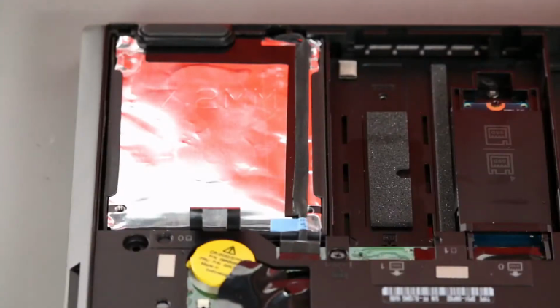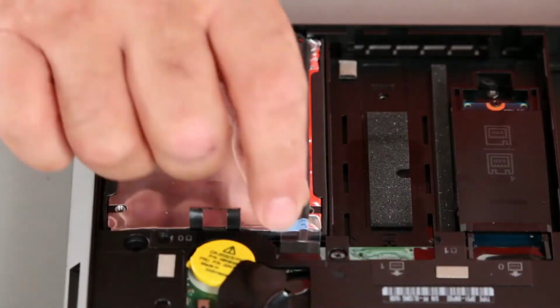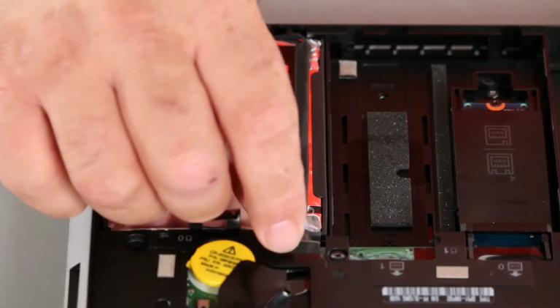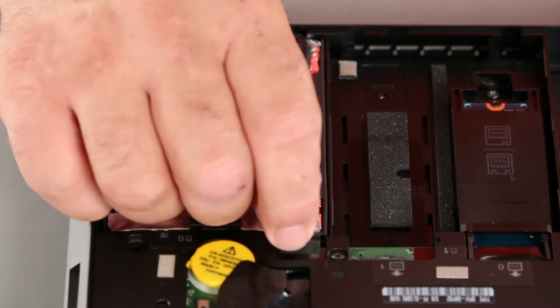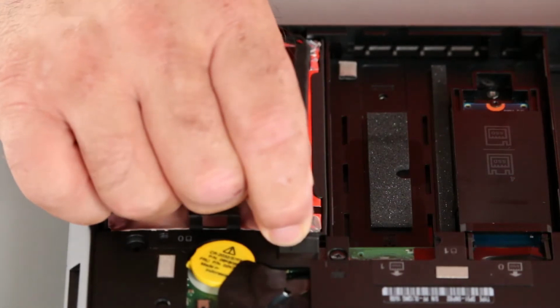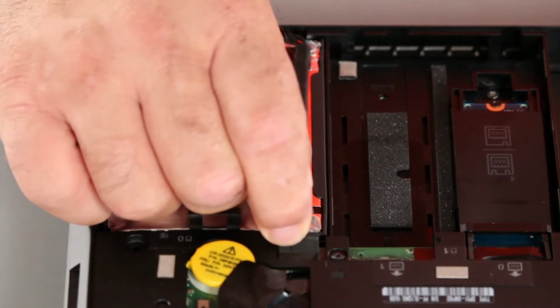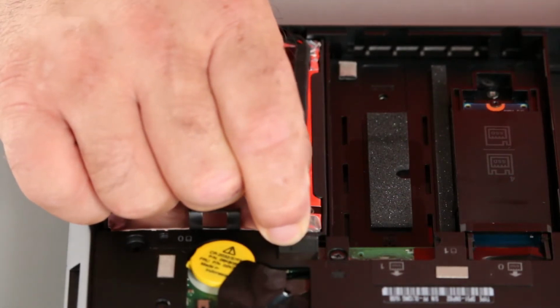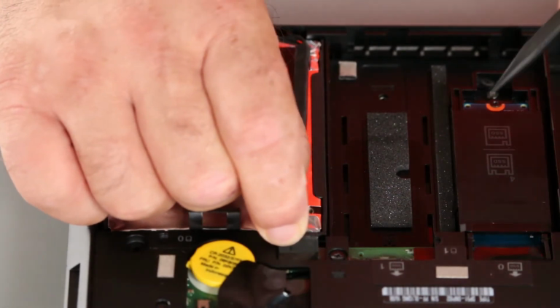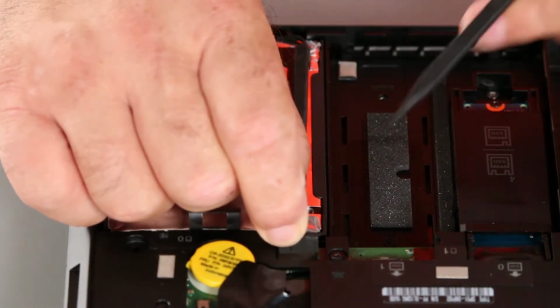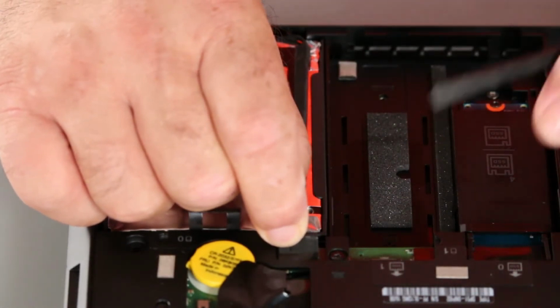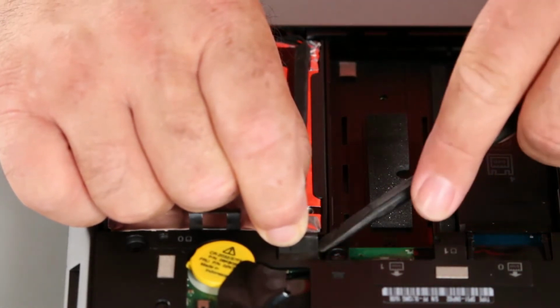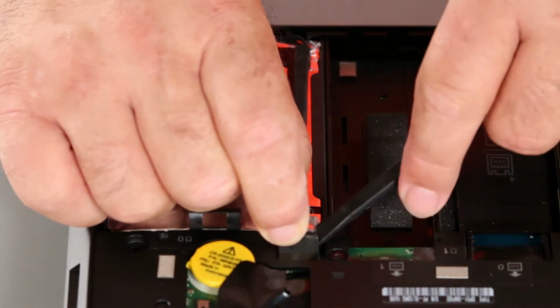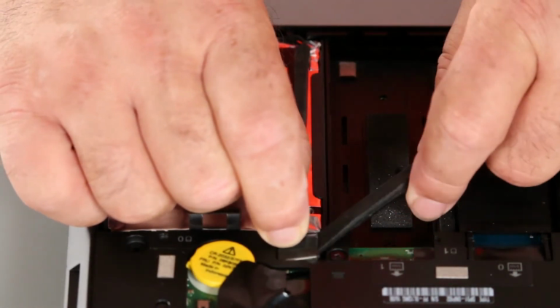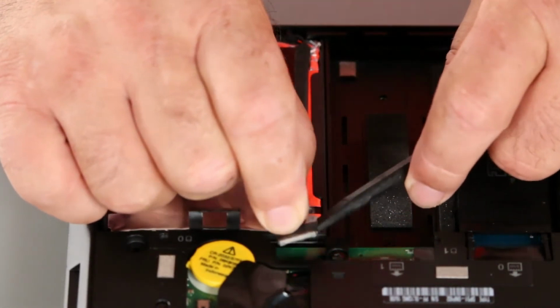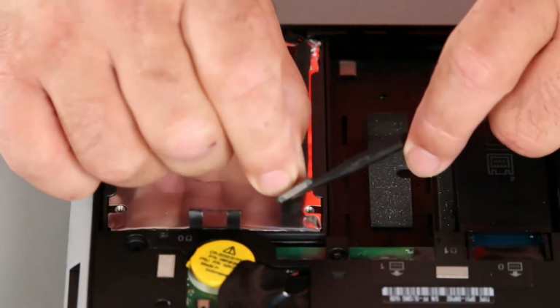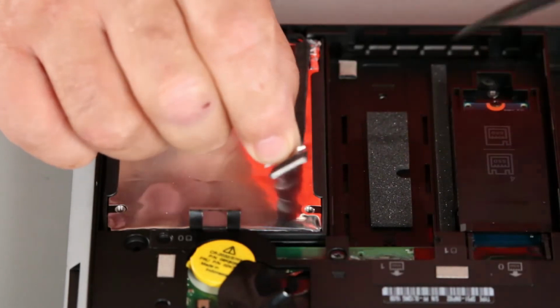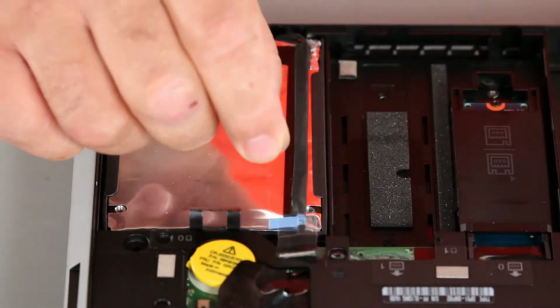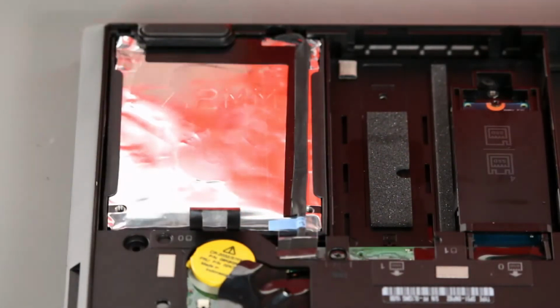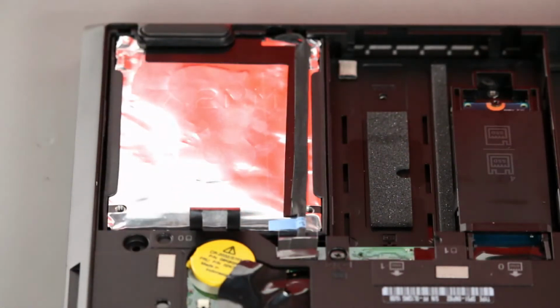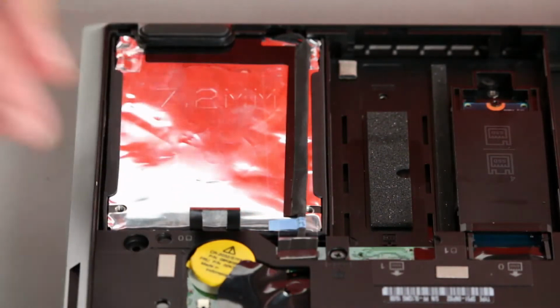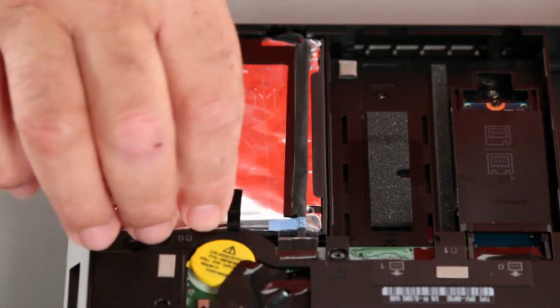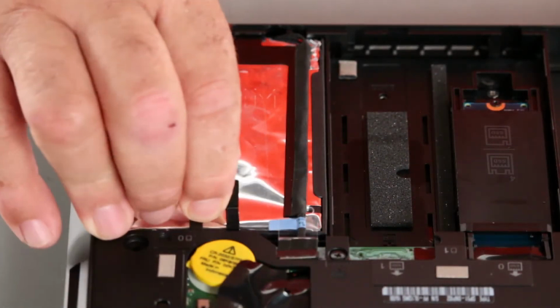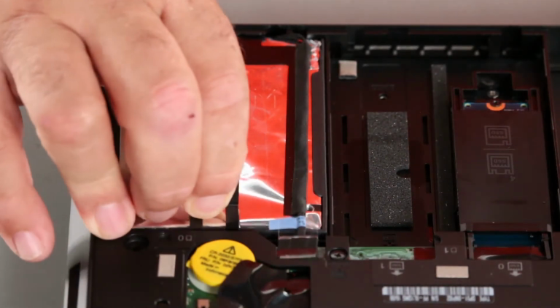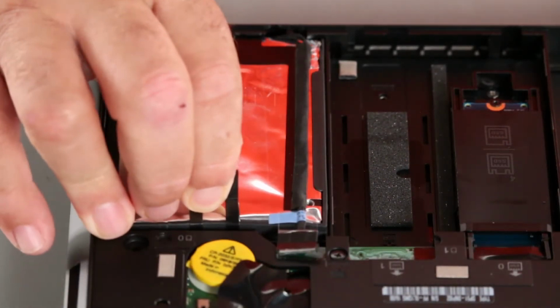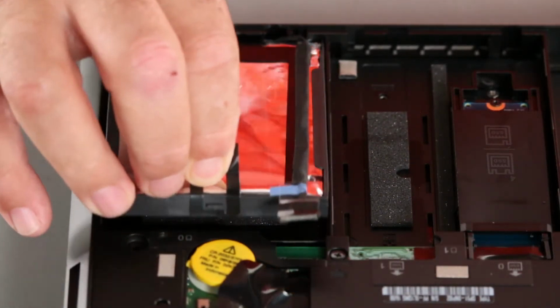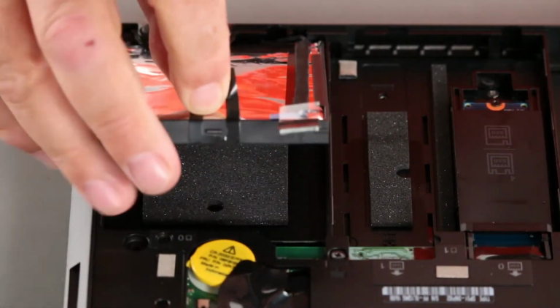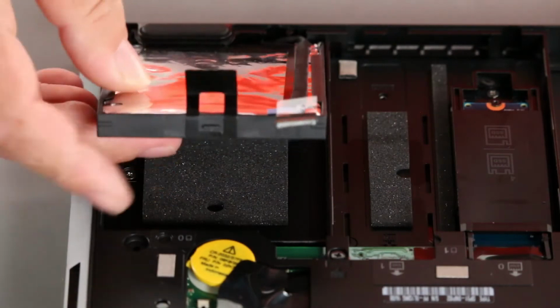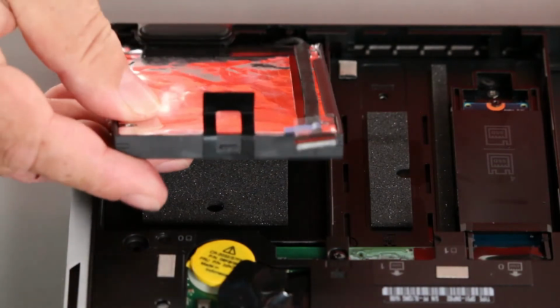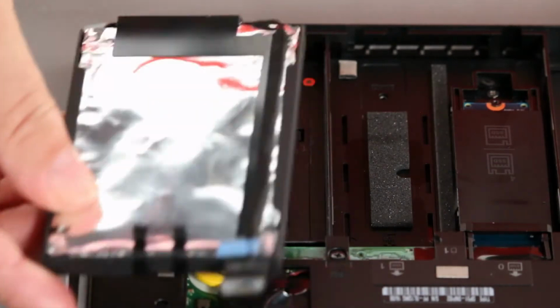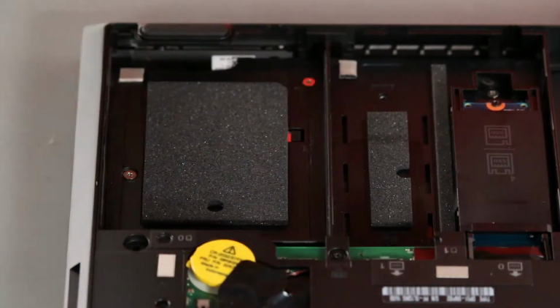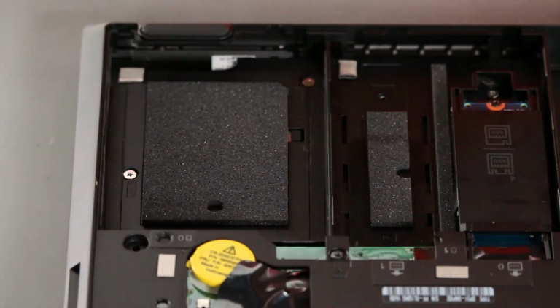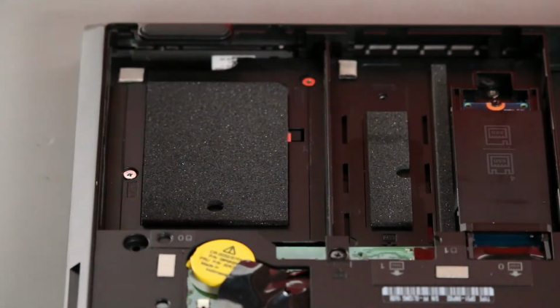Now we want to disconnect the storage drive cable from the system board. We want to pull it straight up out of the clip. And then lift the tab and pull, and remove the storage drive.